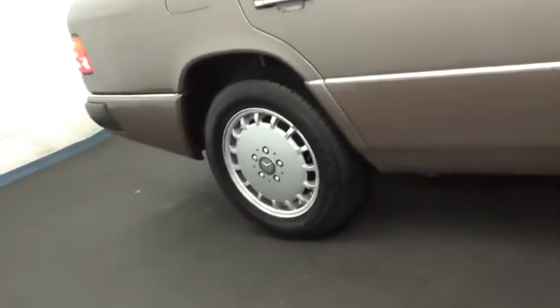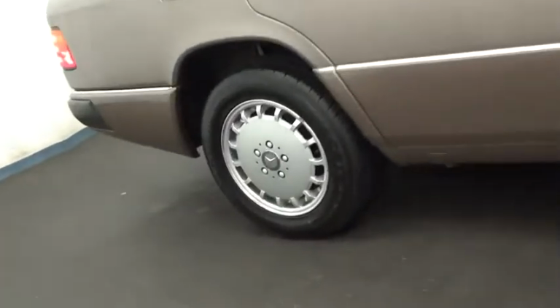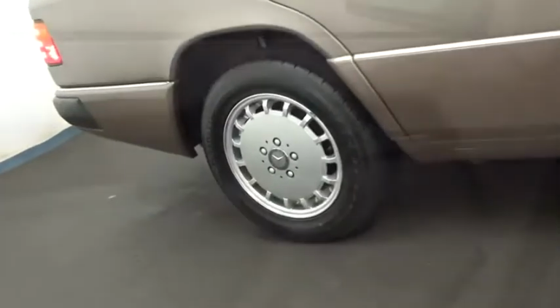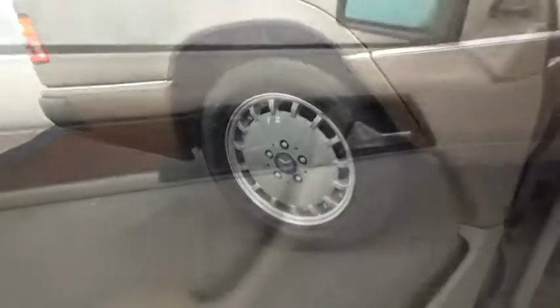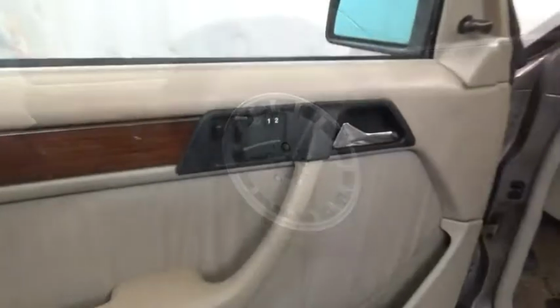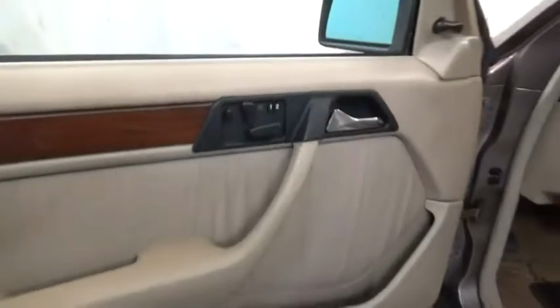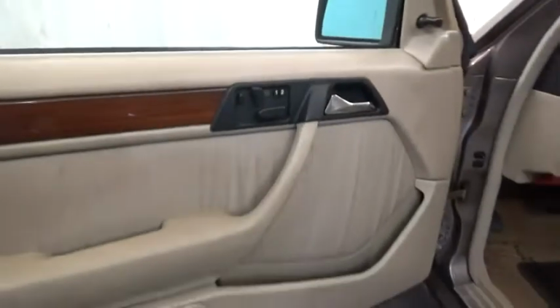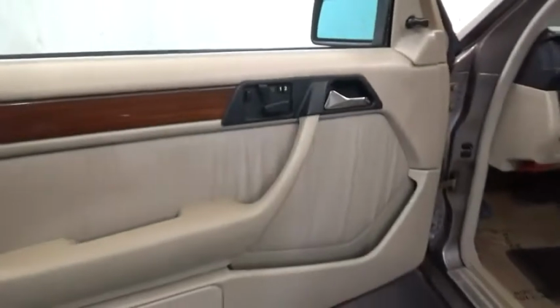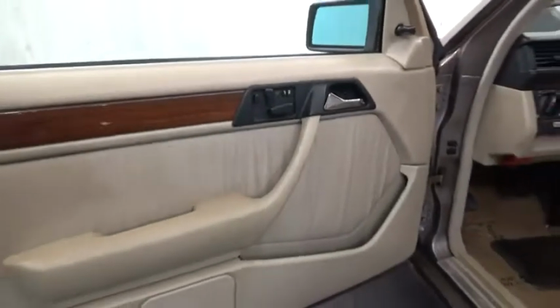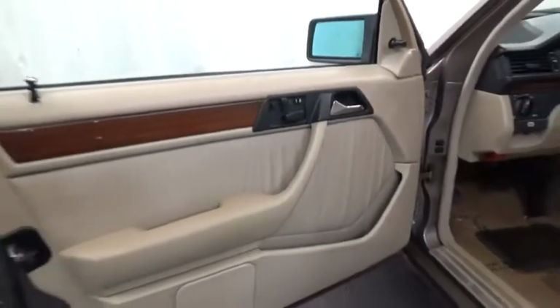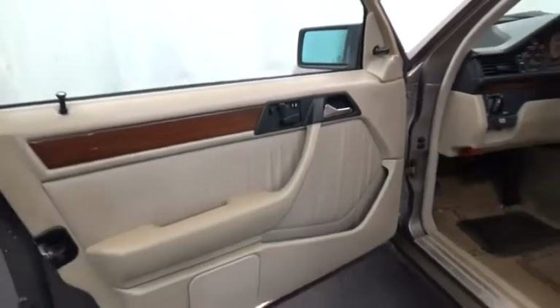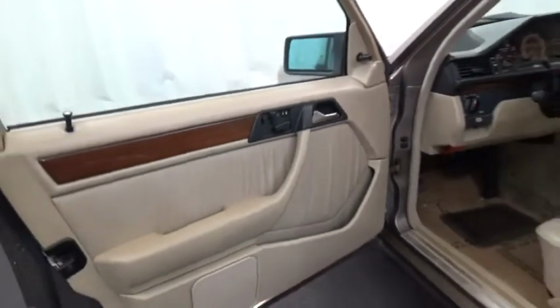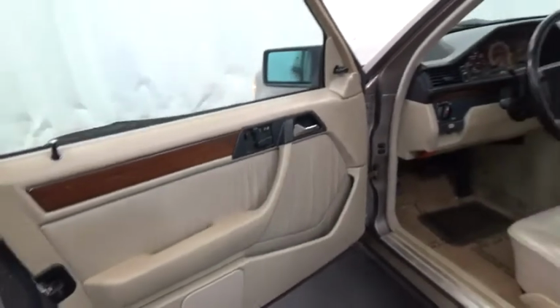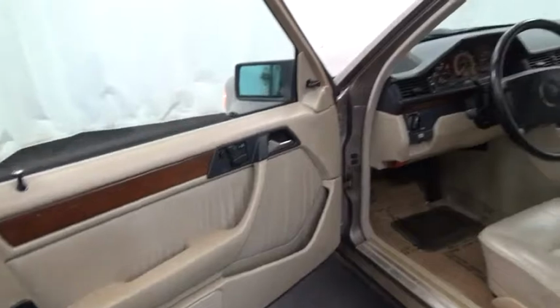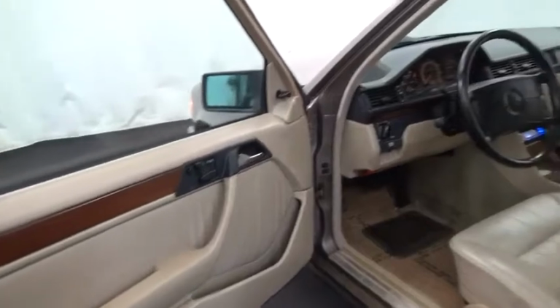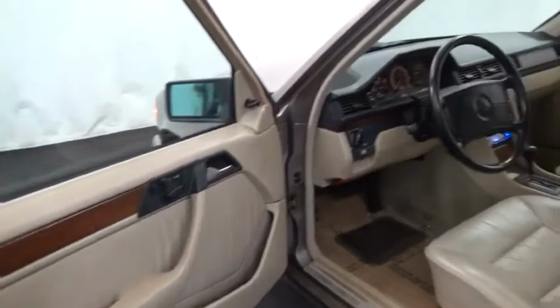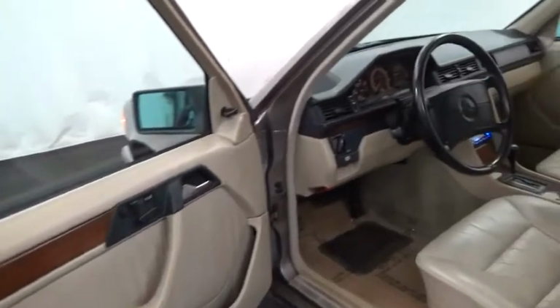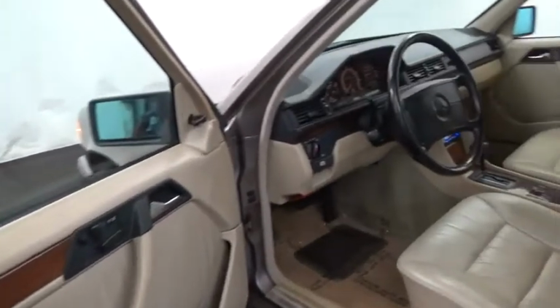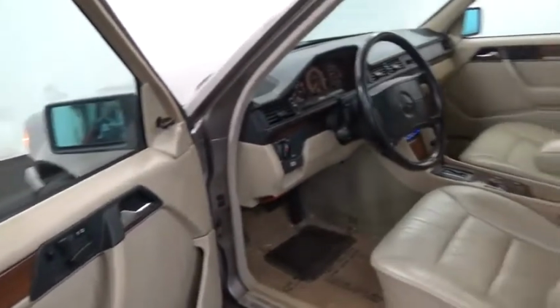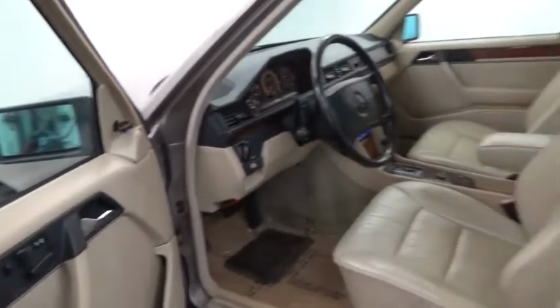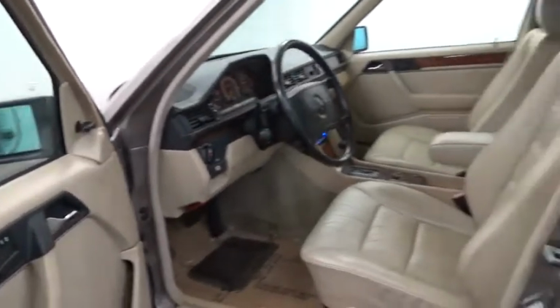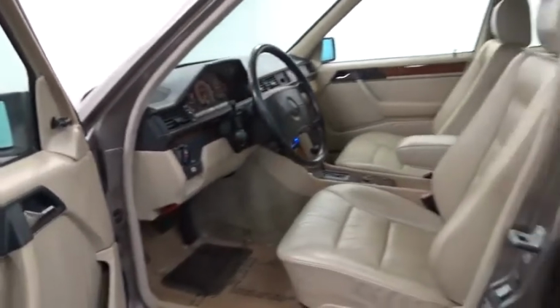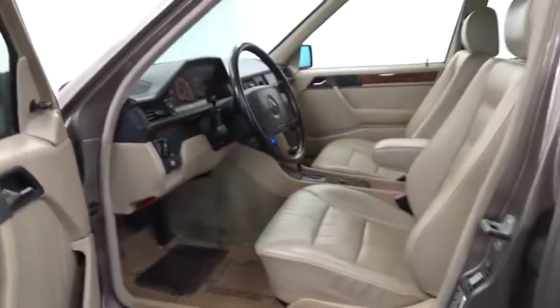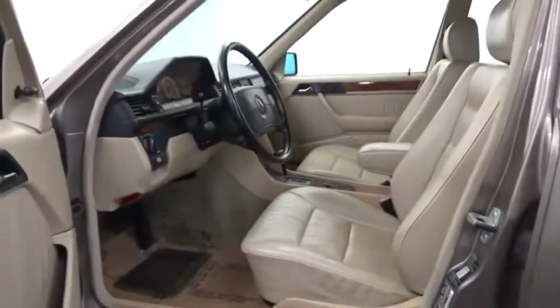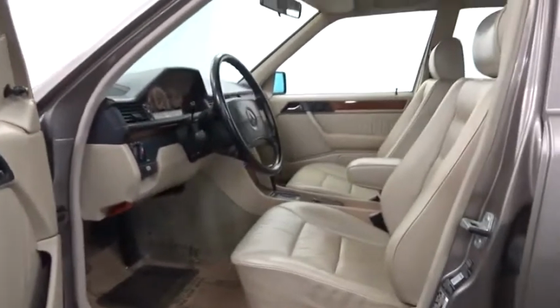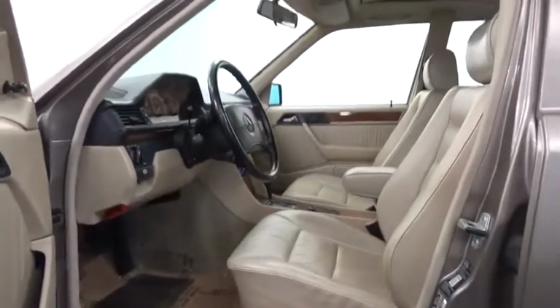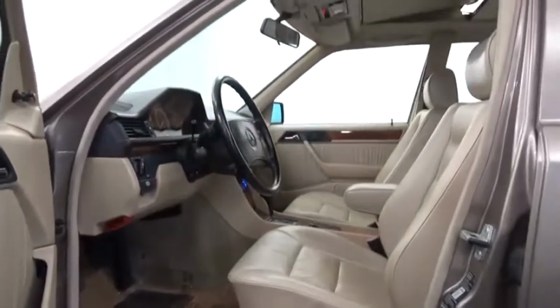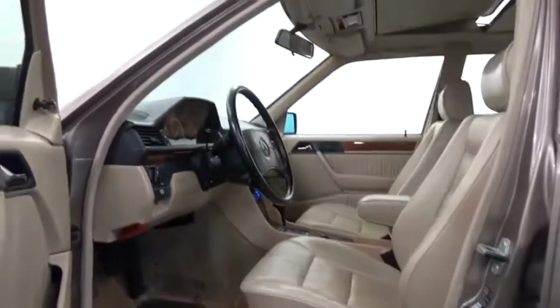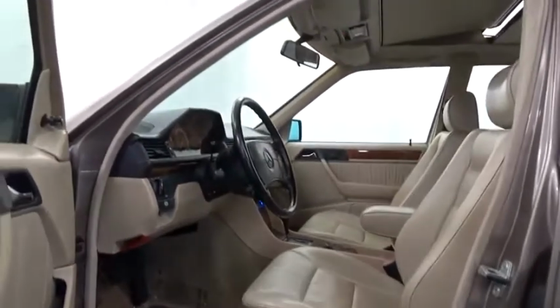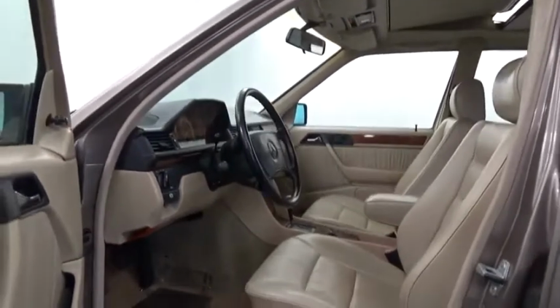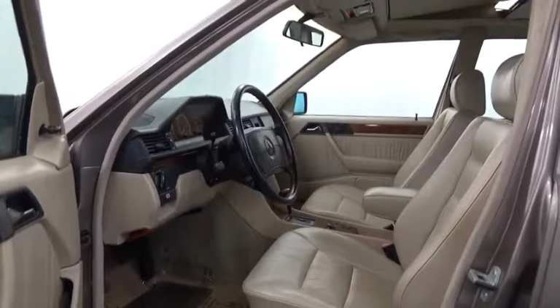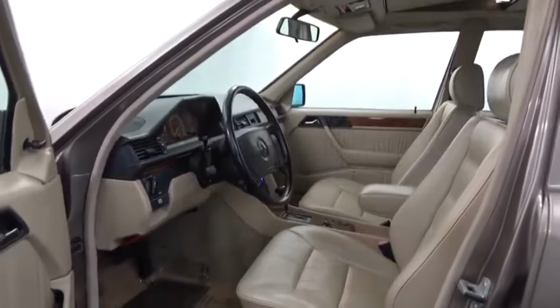Power steering, air conditioning, cruise control, power brakes, fog lights, power door locks, power windows, tinted glass, cassette.